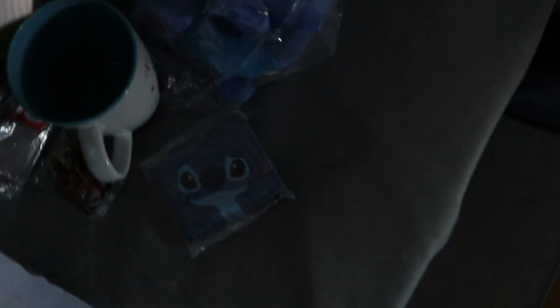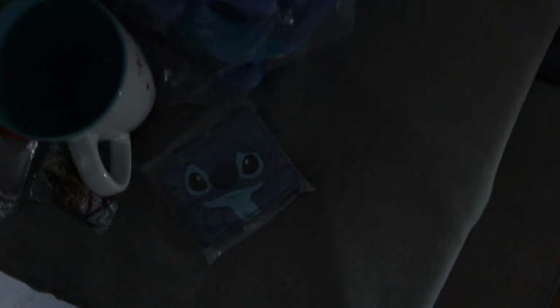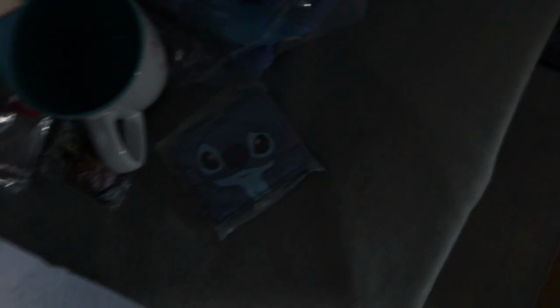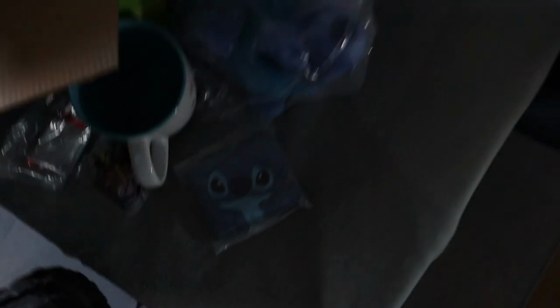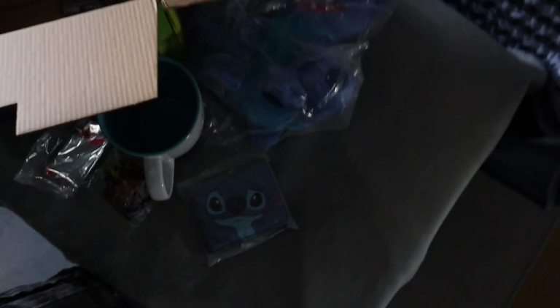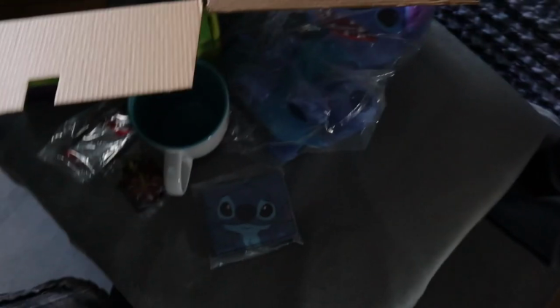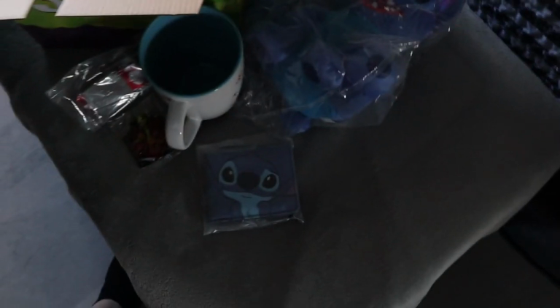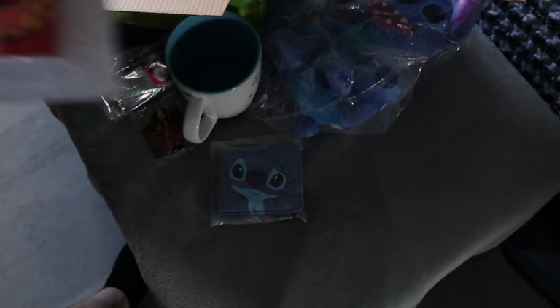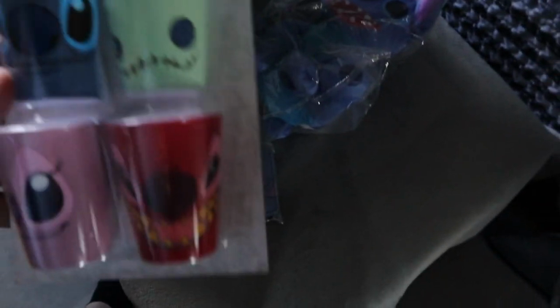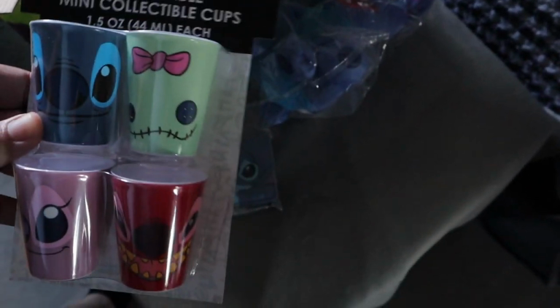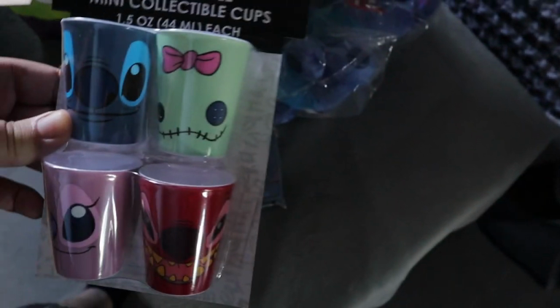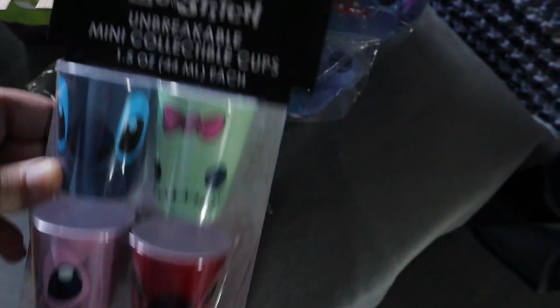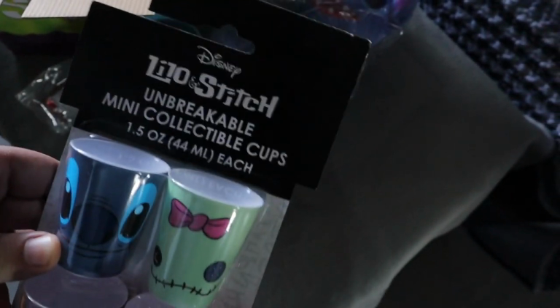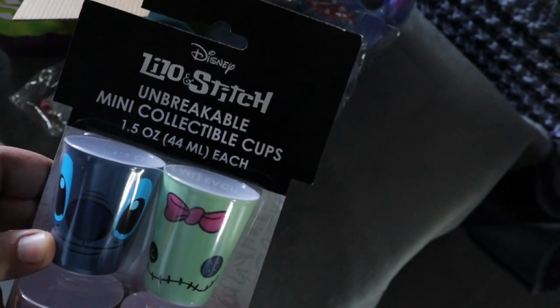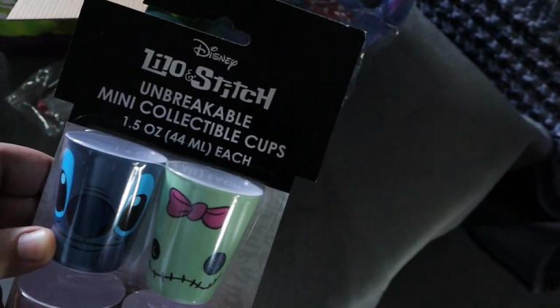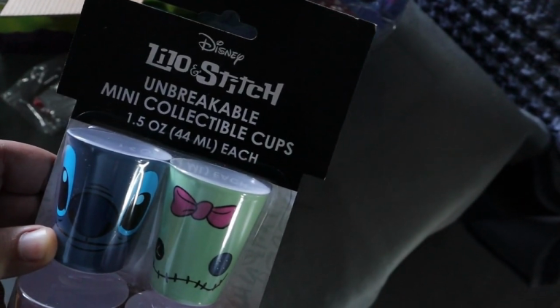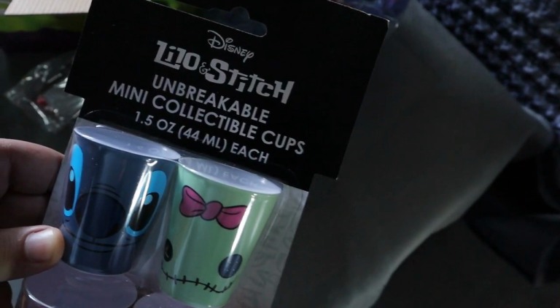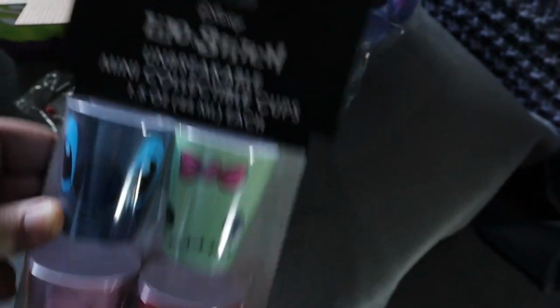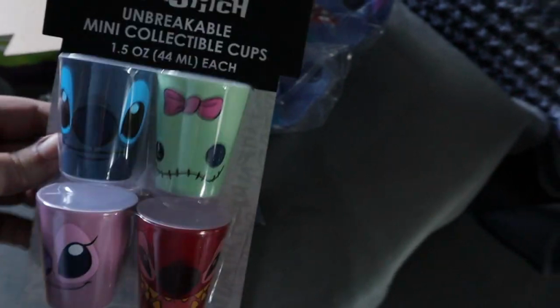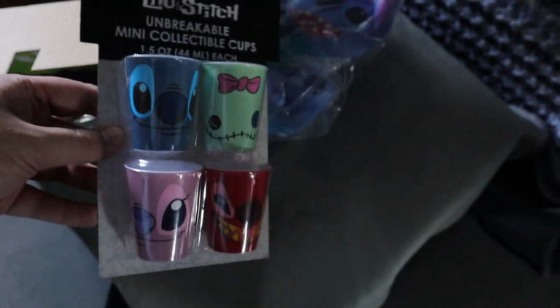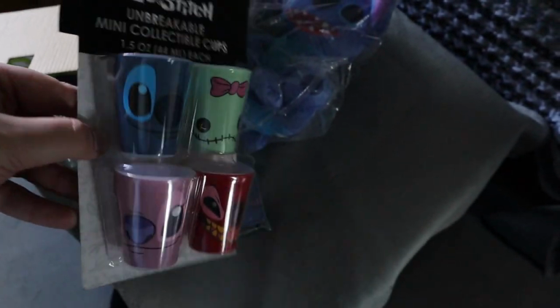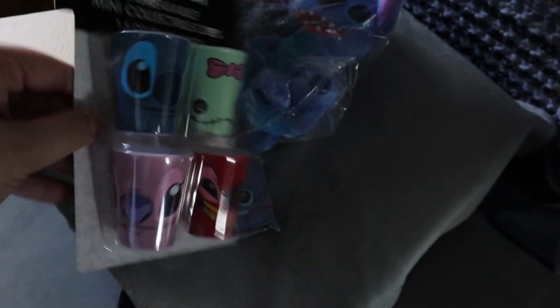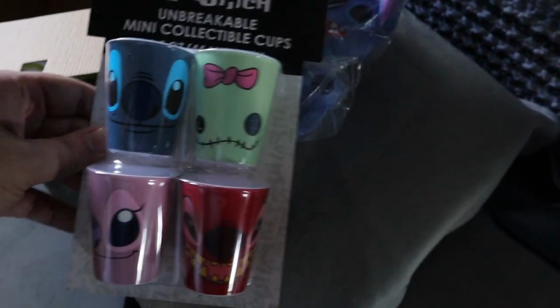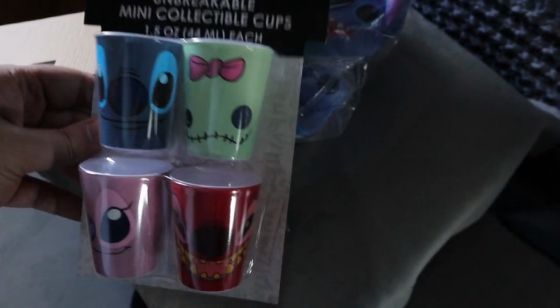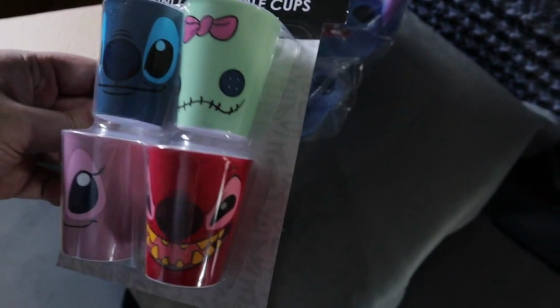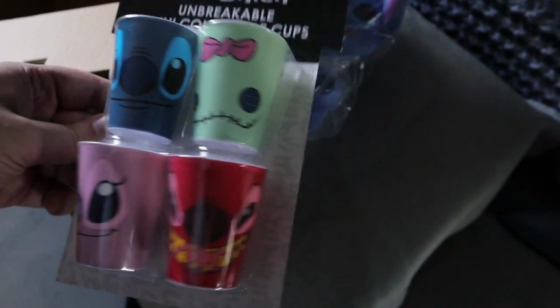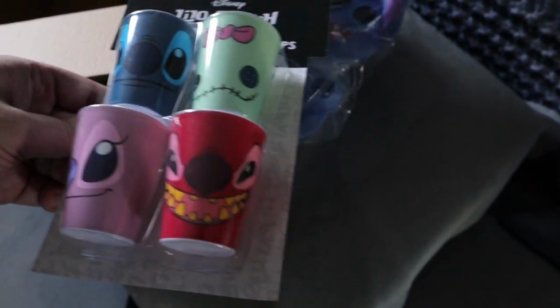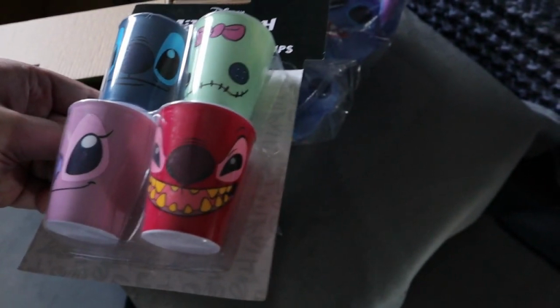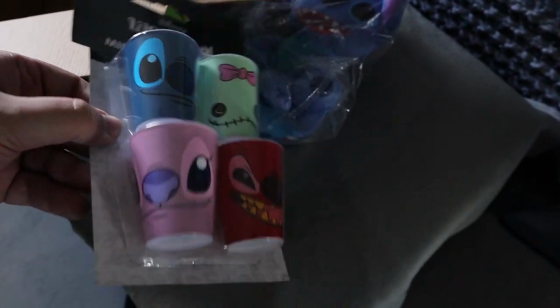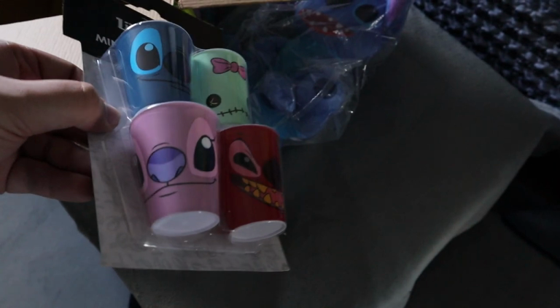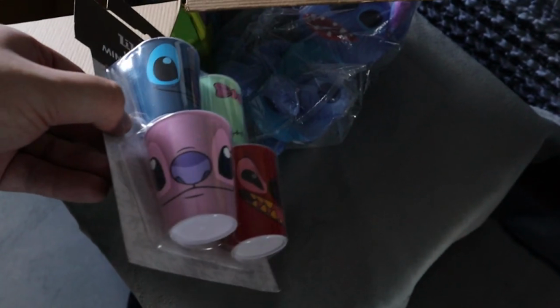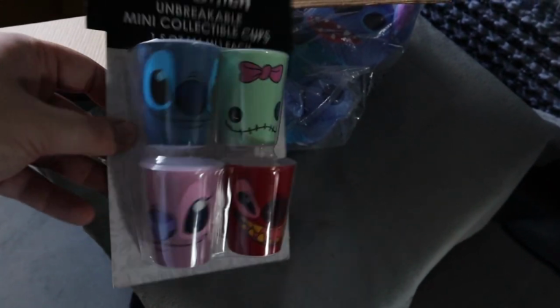Next up we have the Lilo and Stitch unbreakable mini collectible cups — like mini shot glasses almost — of different characters. You have the evil one, his girlfriend, Stitch, and then the little doll. That's pretty neat.